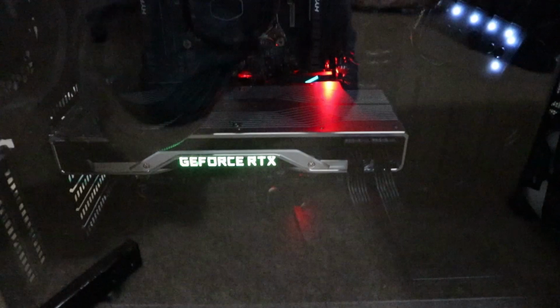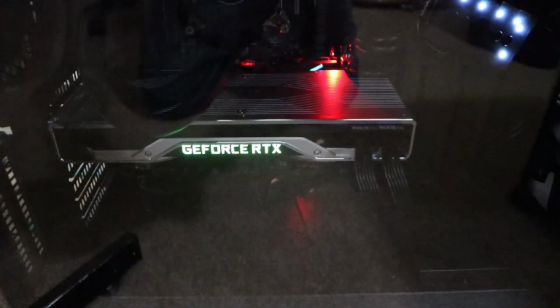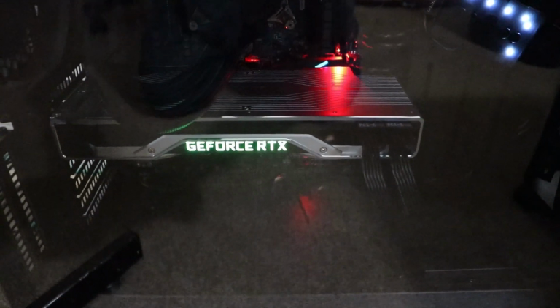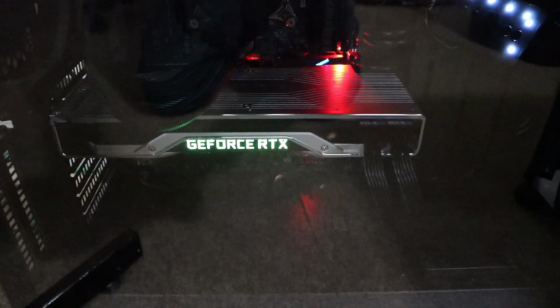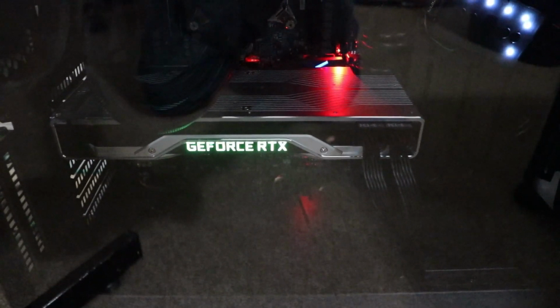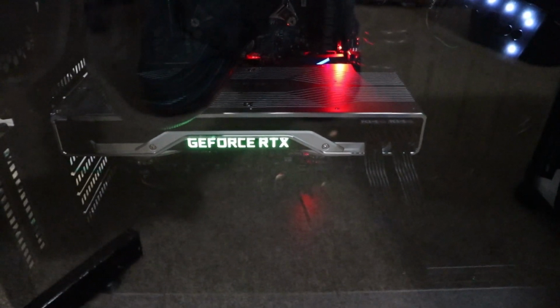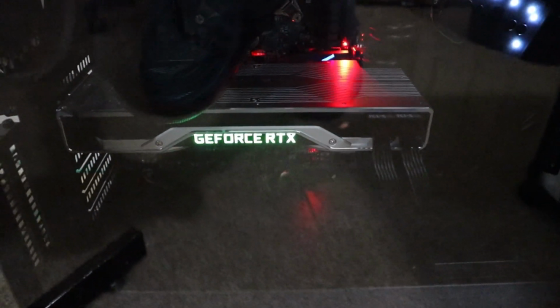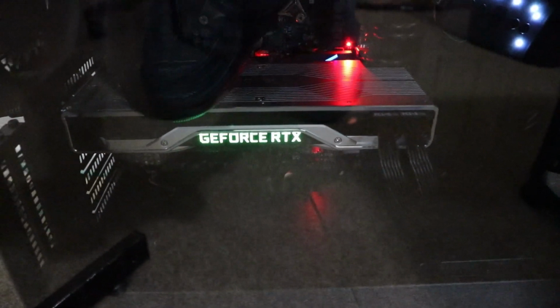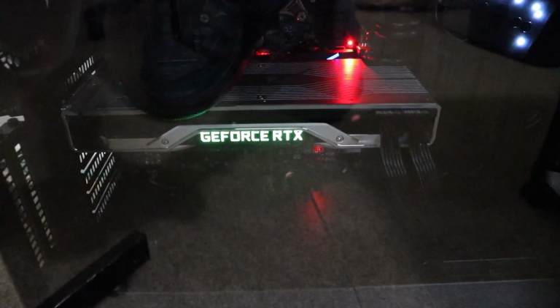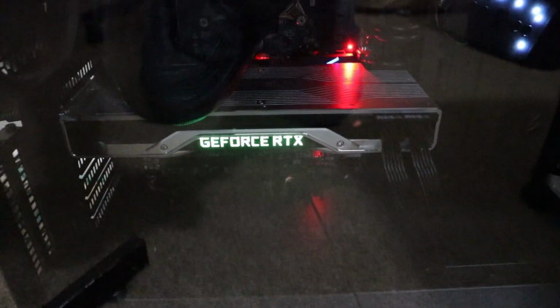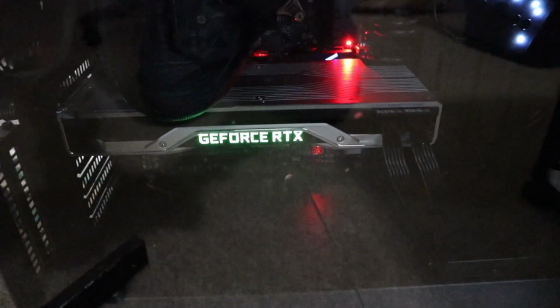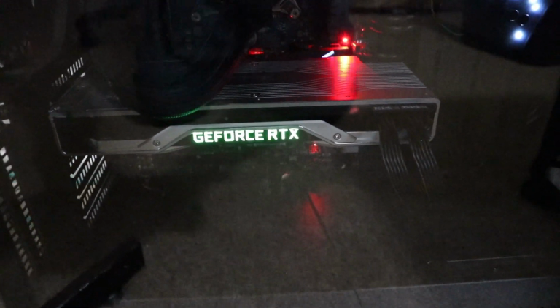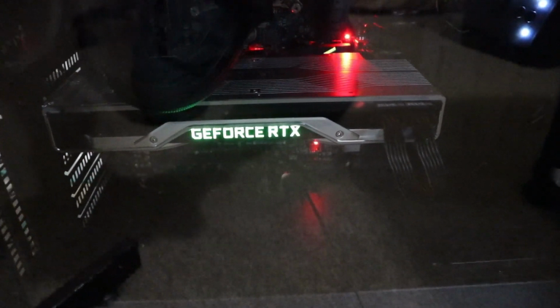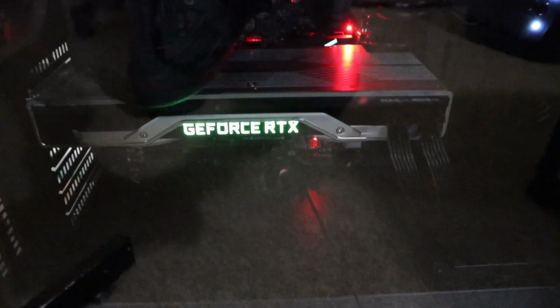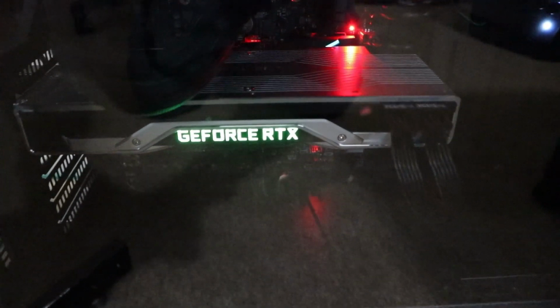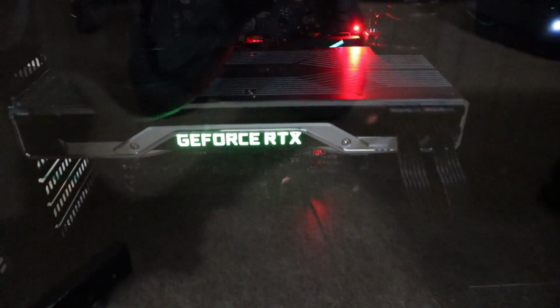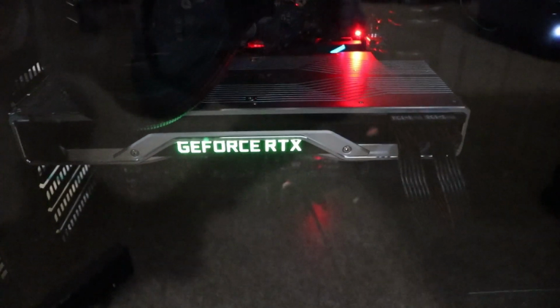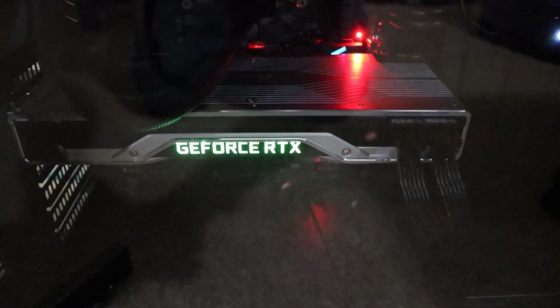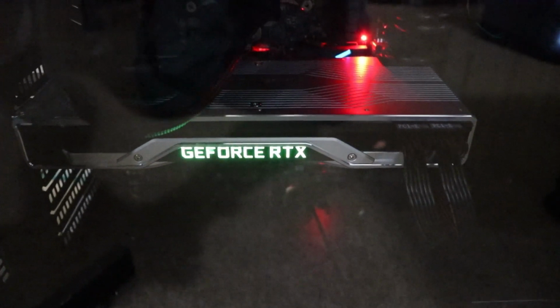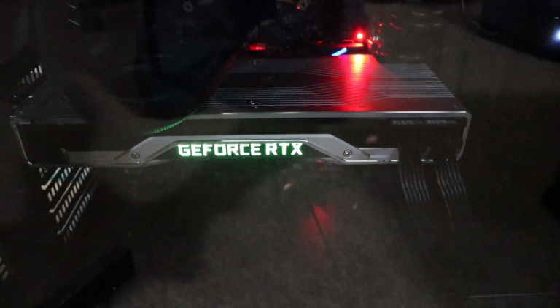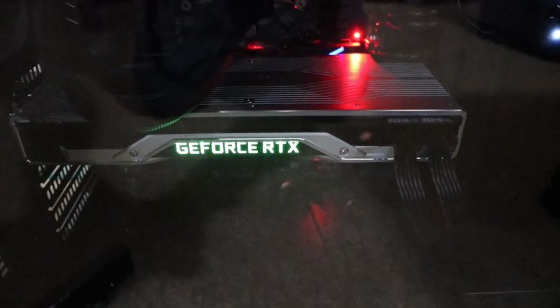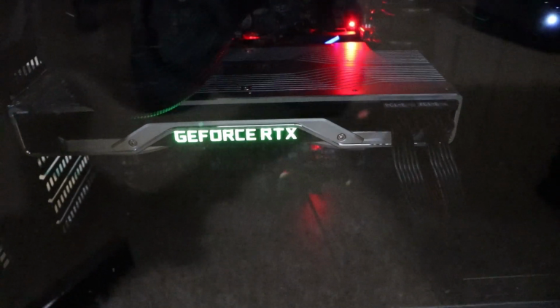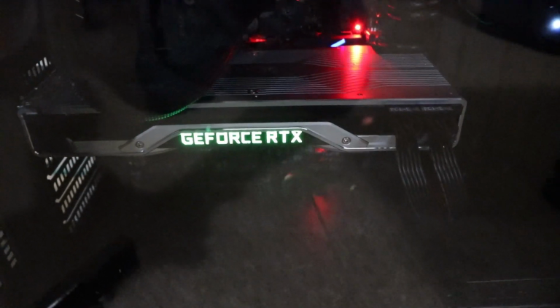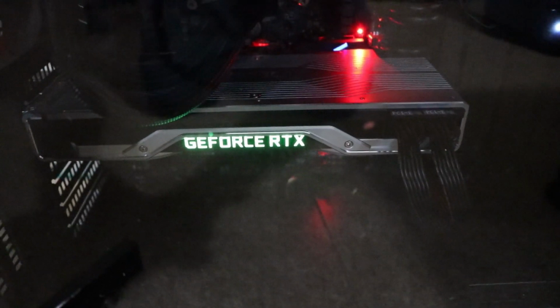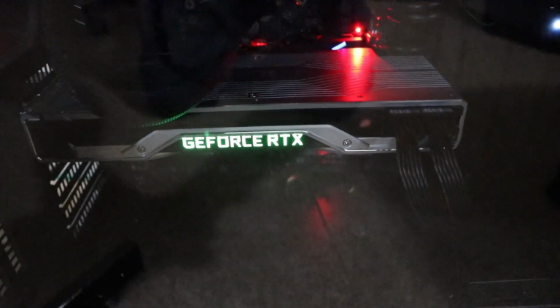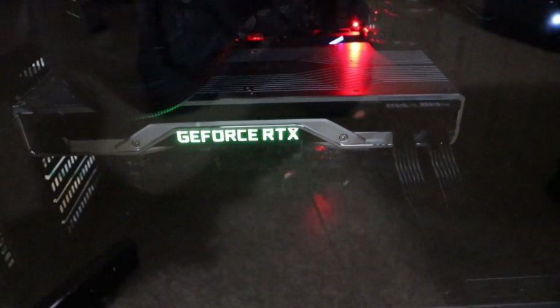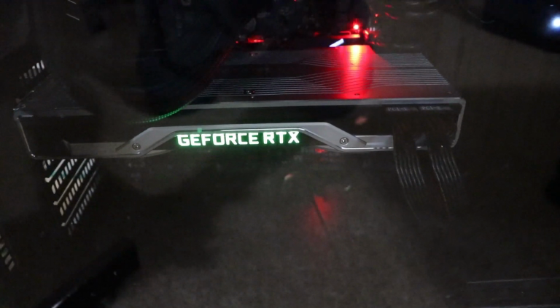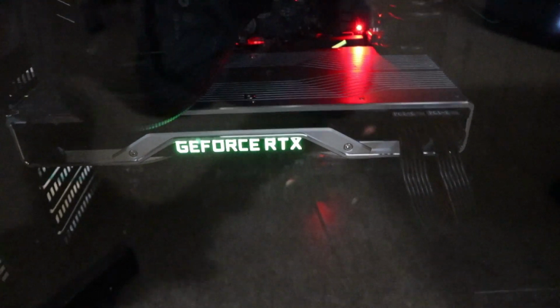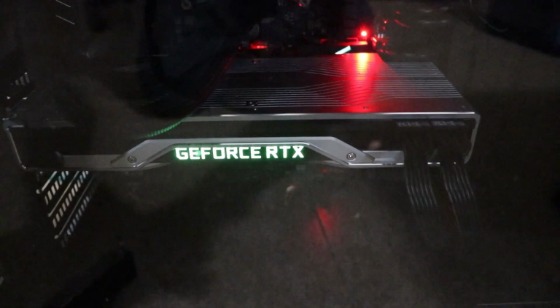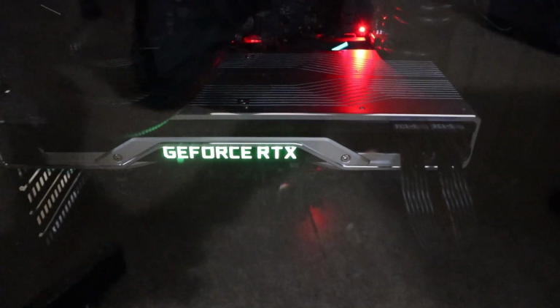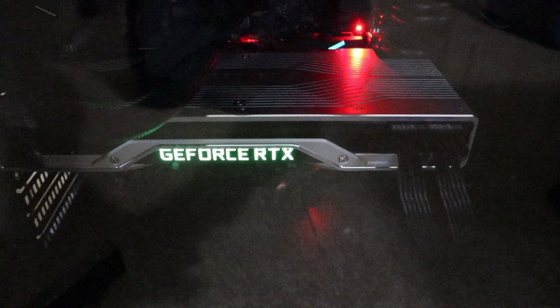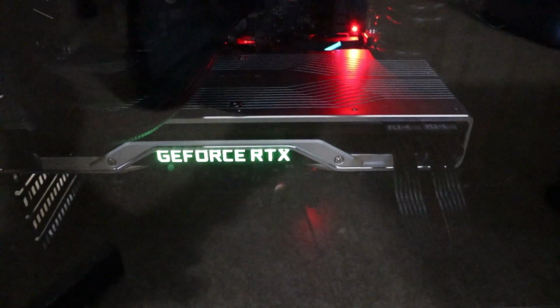Hey, so what is going on everyone? Got a follow-up video here to share with all of you my experience so far with the GeForce RTX 2080 Ti Founders Edition graphics card.